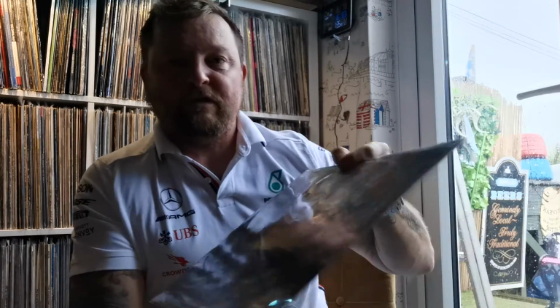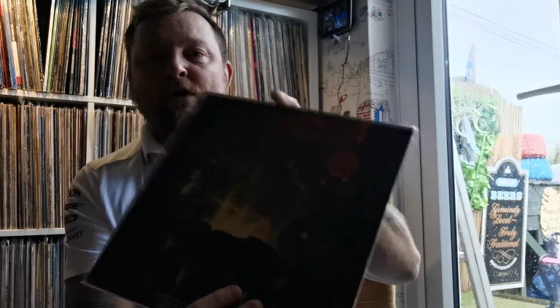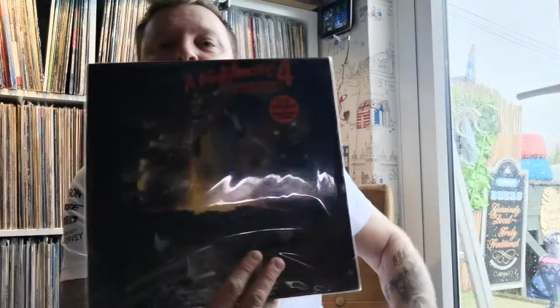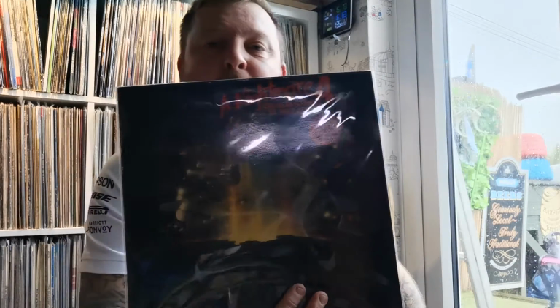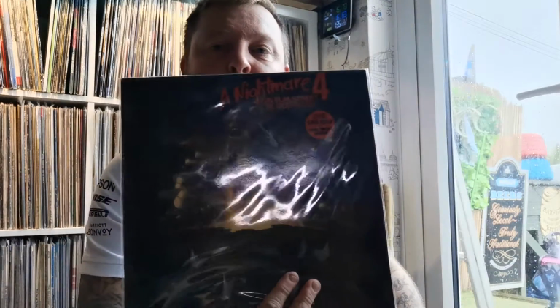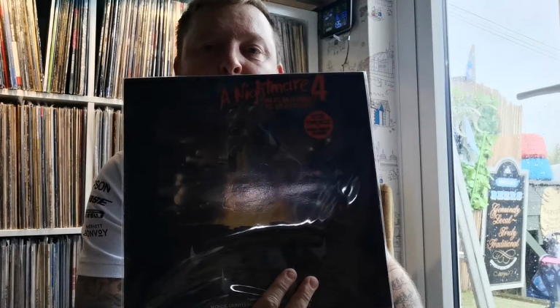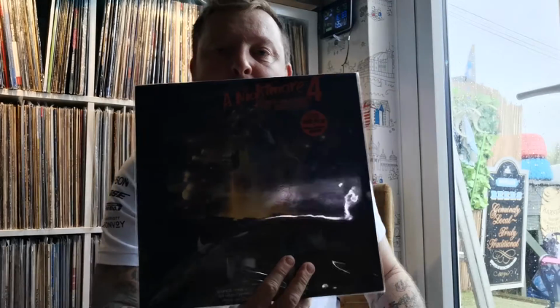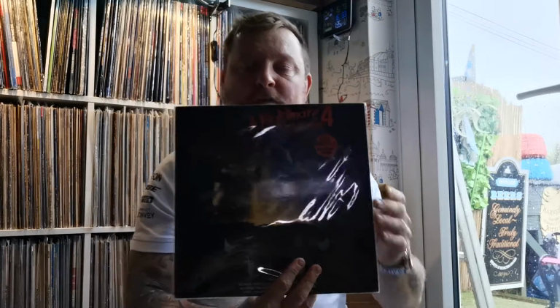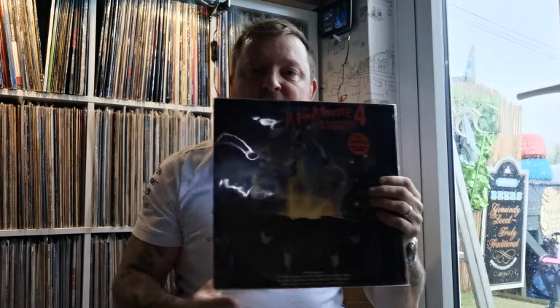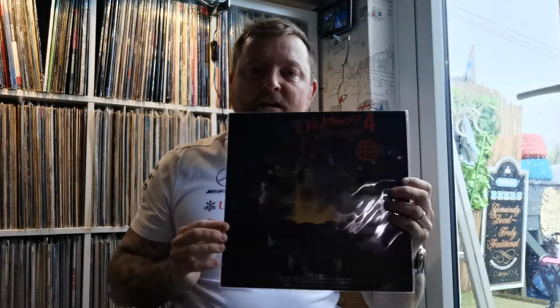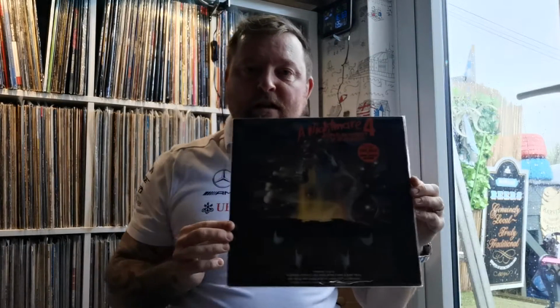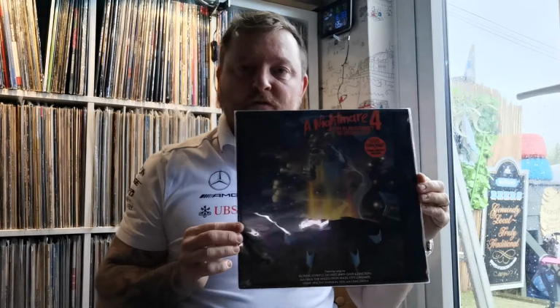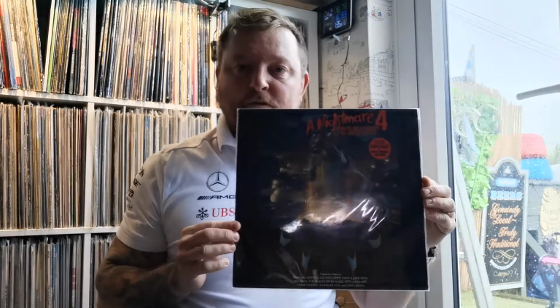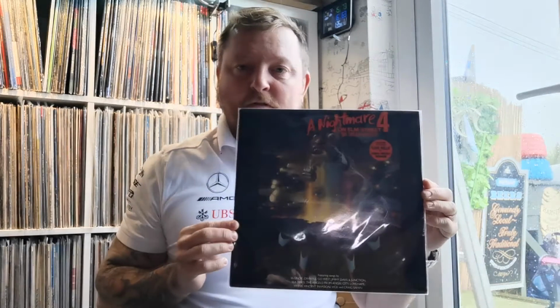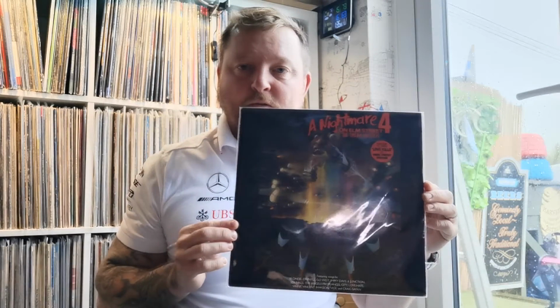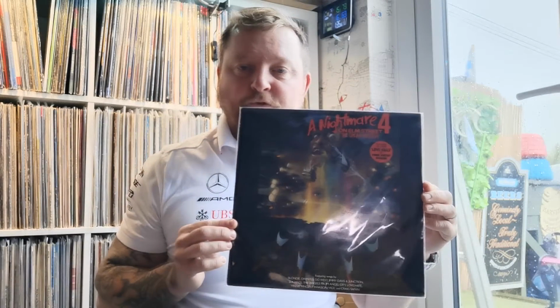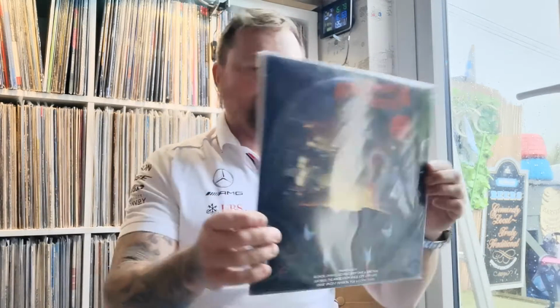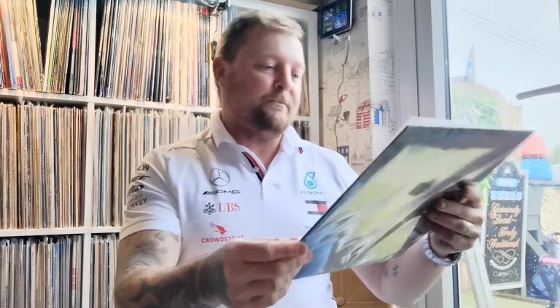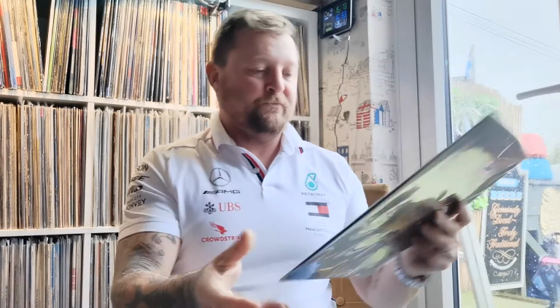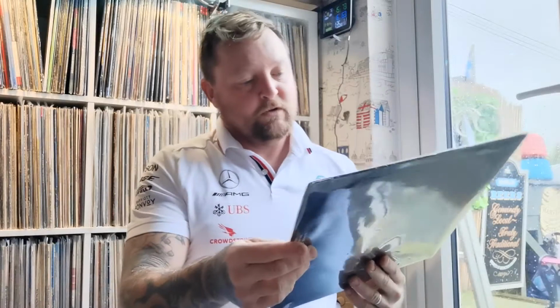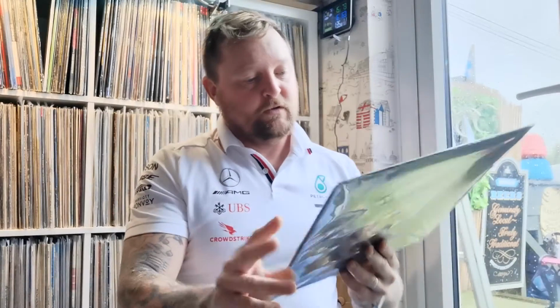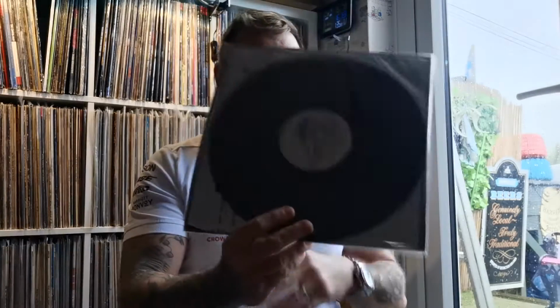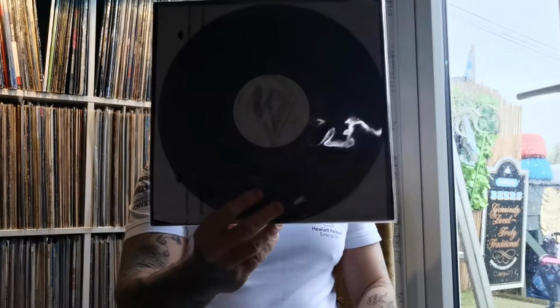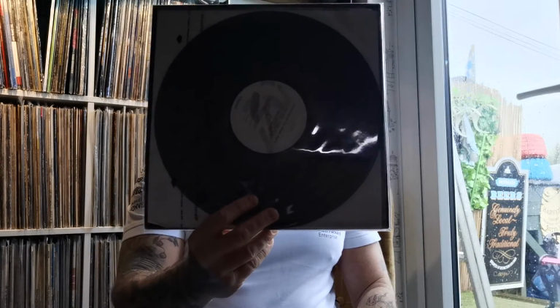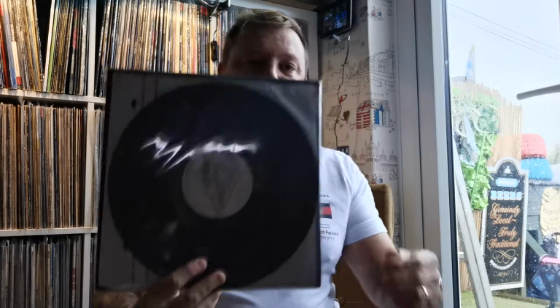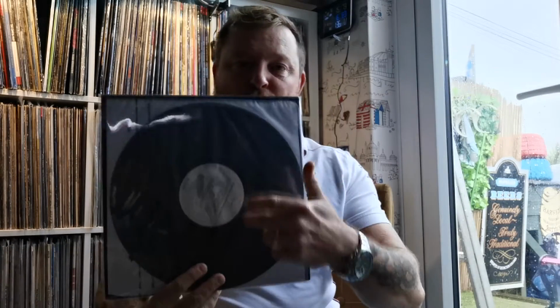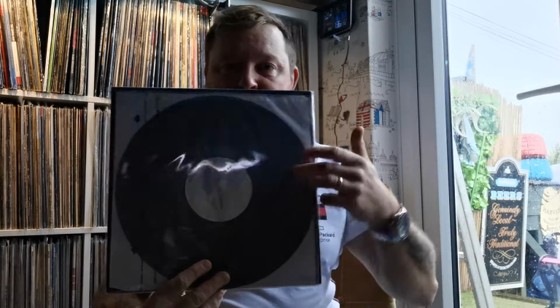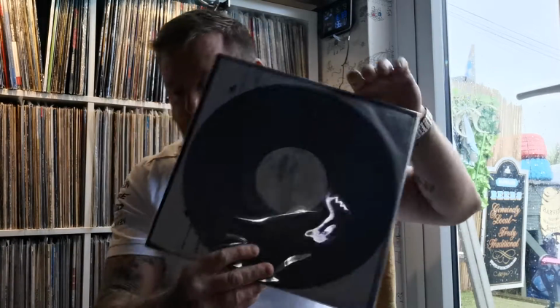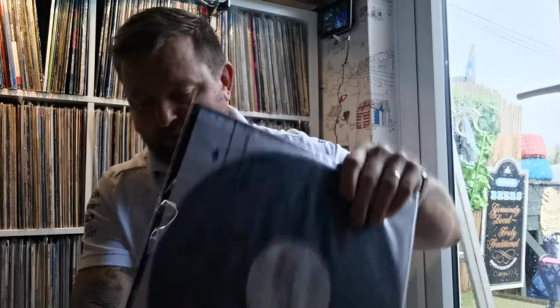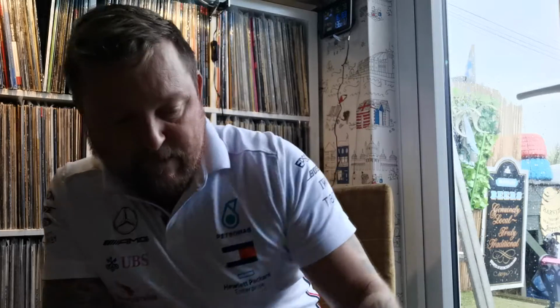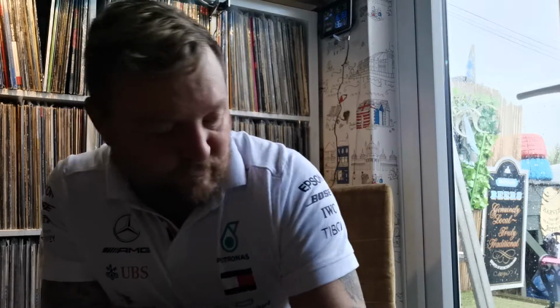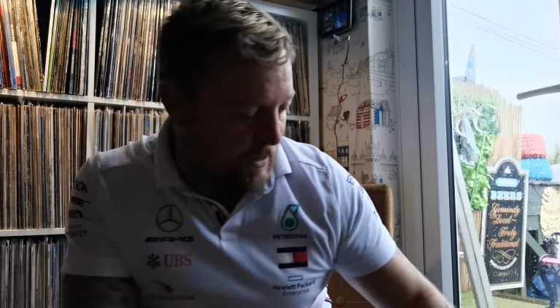Elm Street 4 — Freddie Kruger. I'll put them all in the back now just to protect it from ring wear.